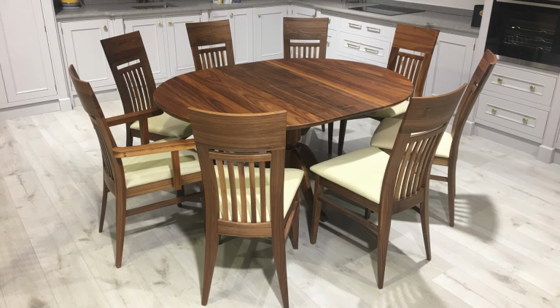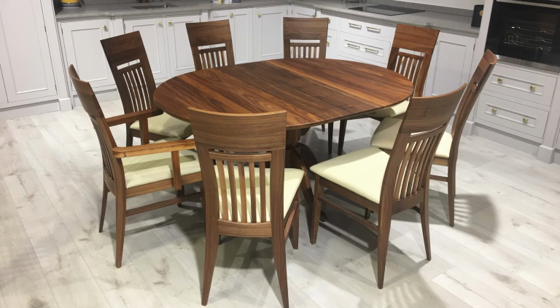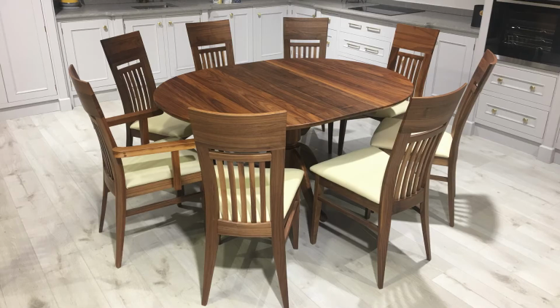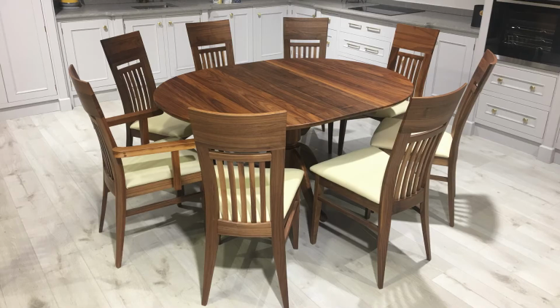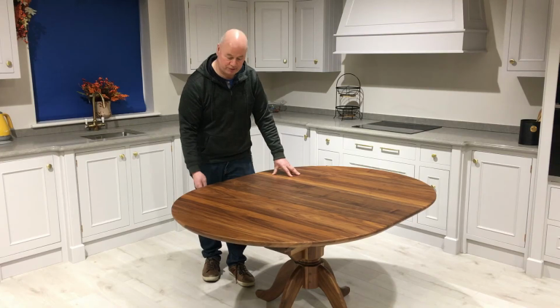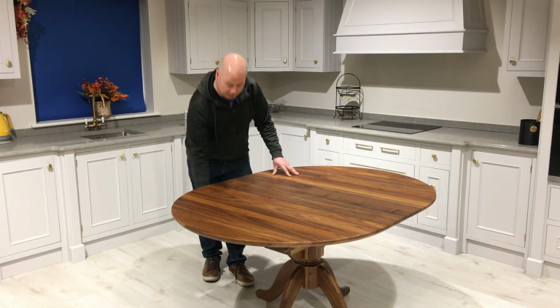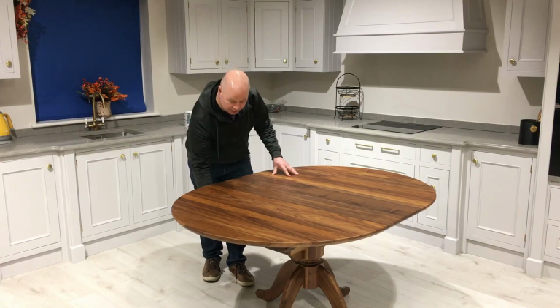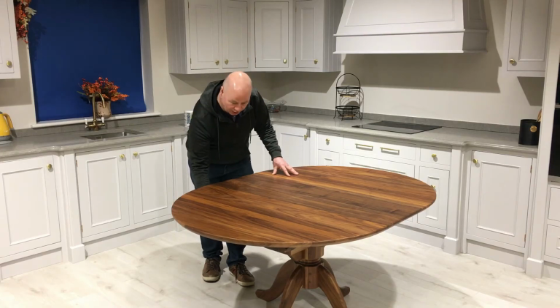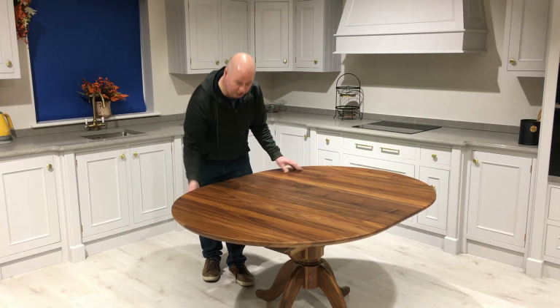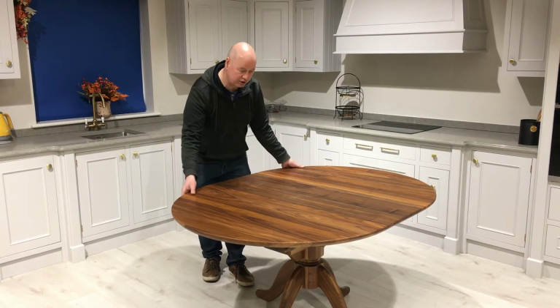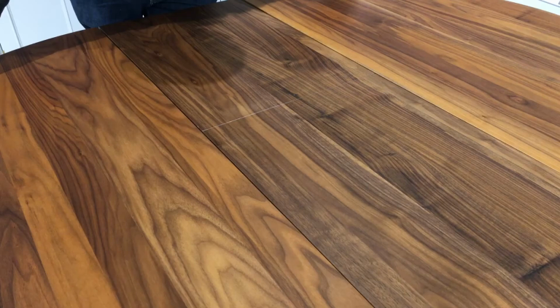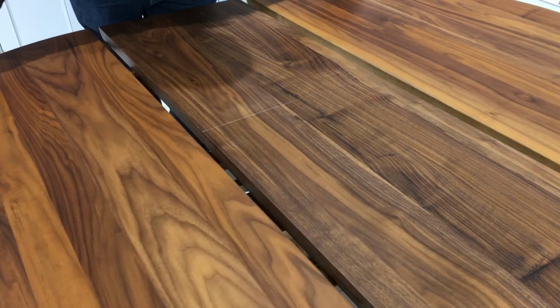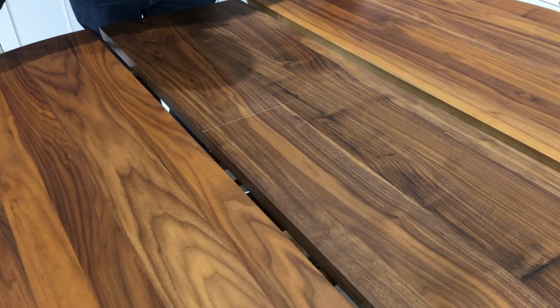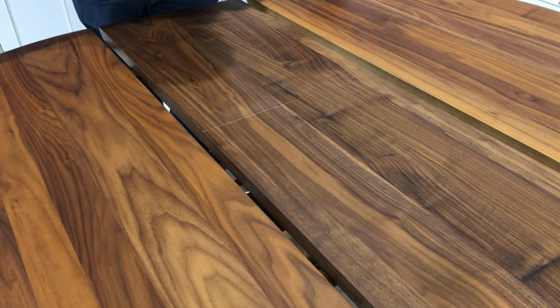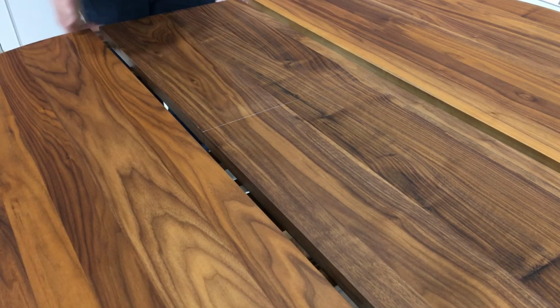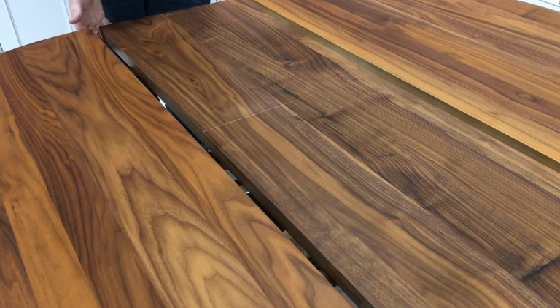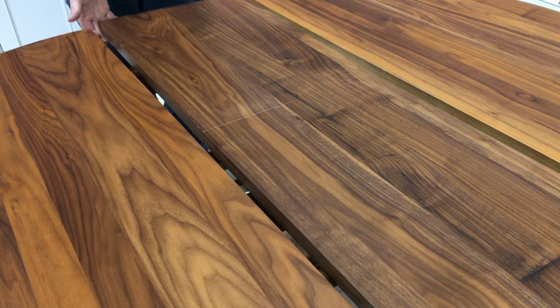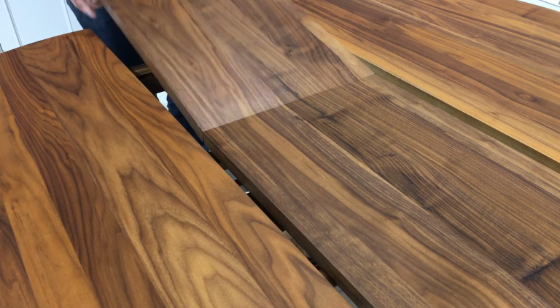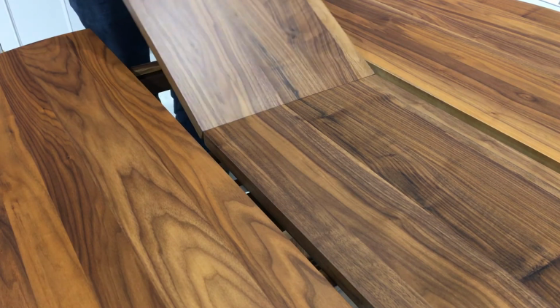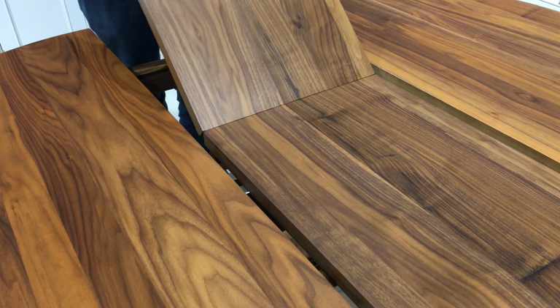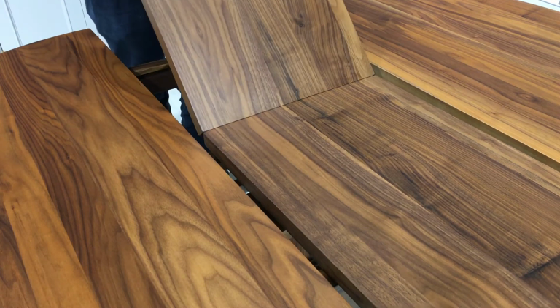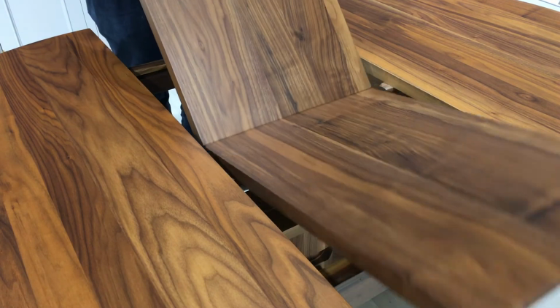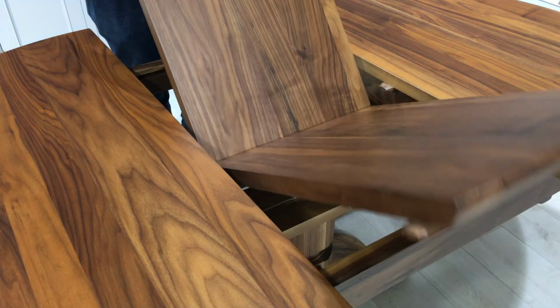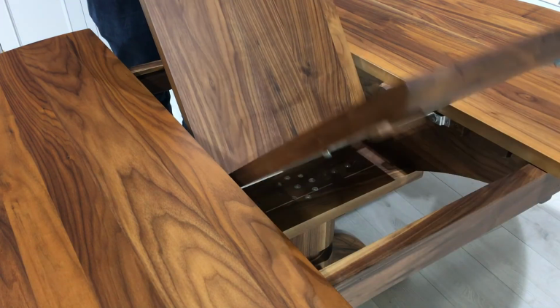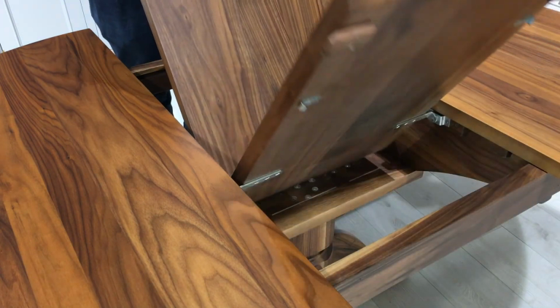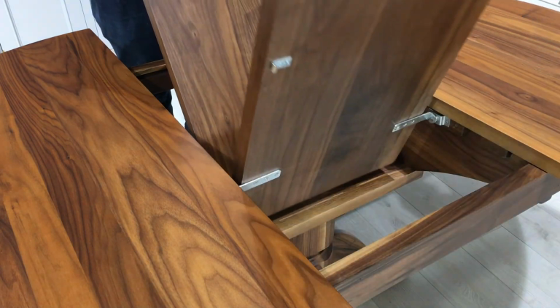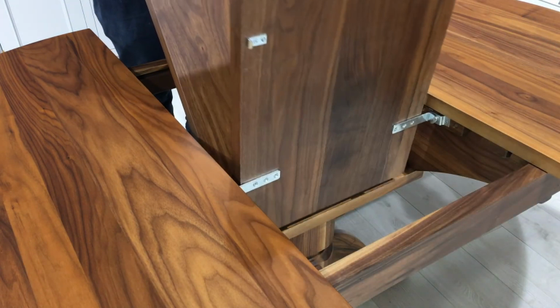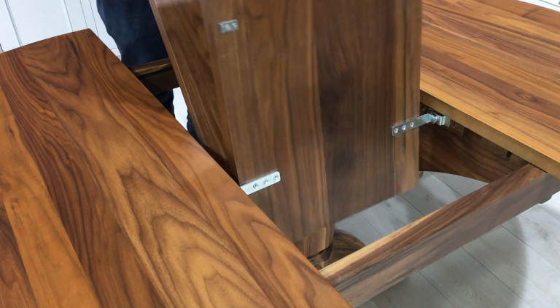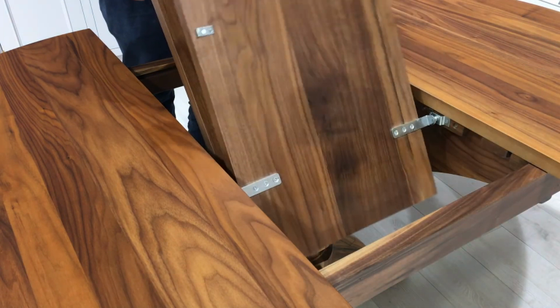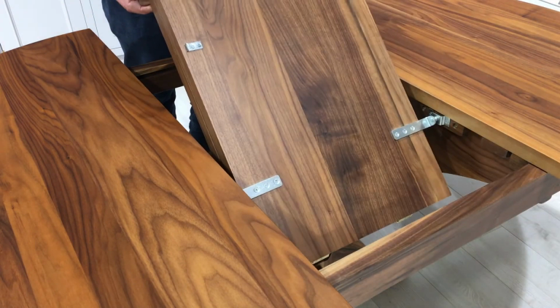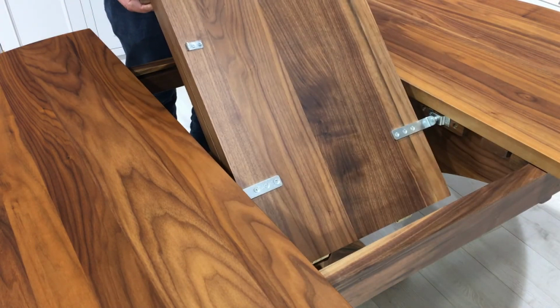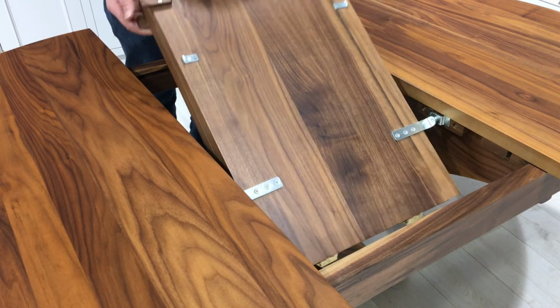It's very simple to close the table — you literally unlock it, put it apart again from one side, push back down on the leaf. The action is very smooth.